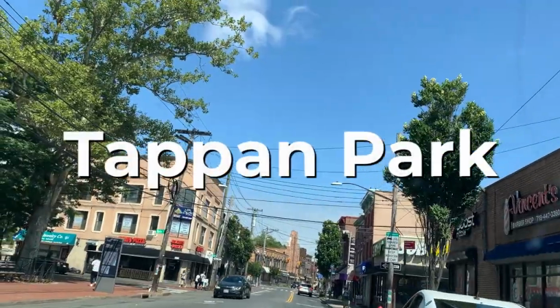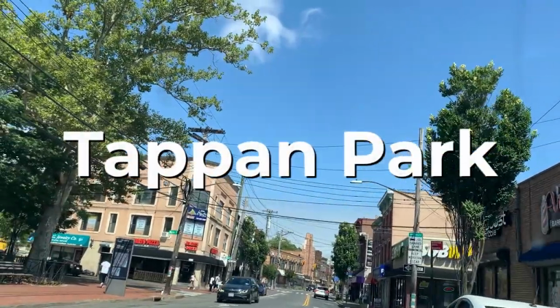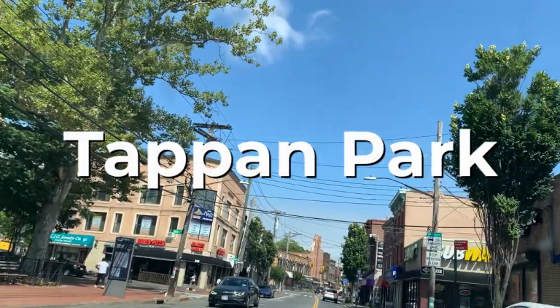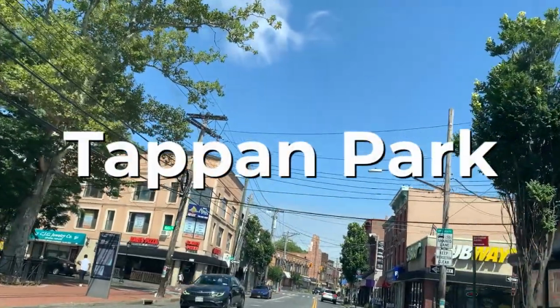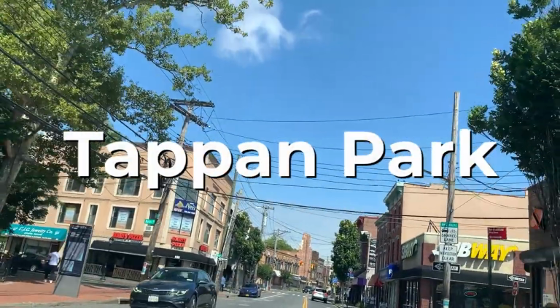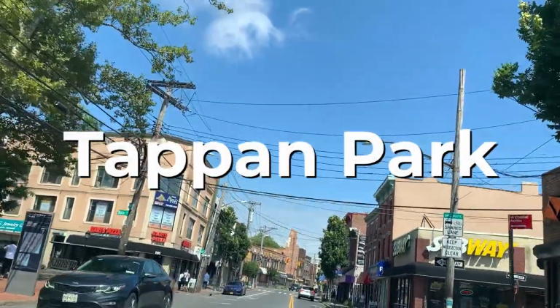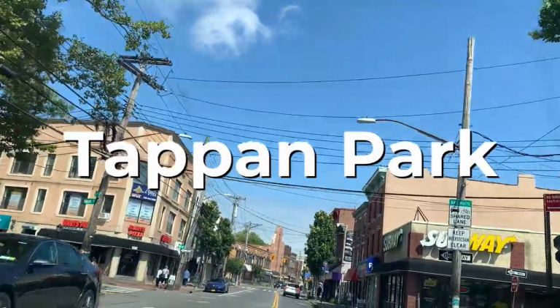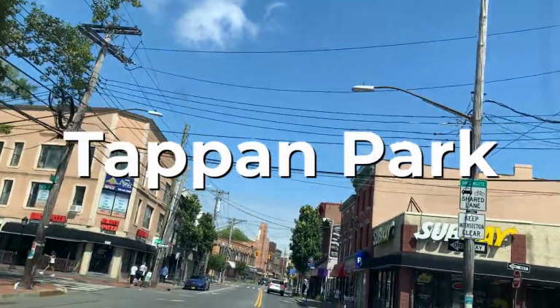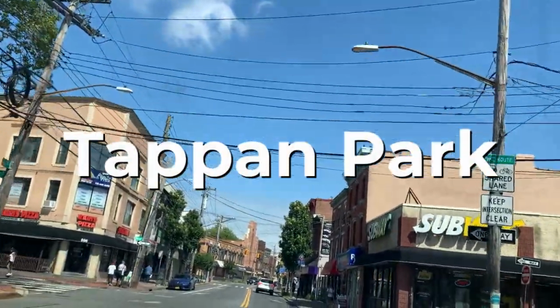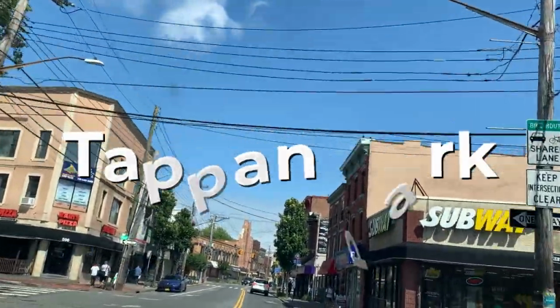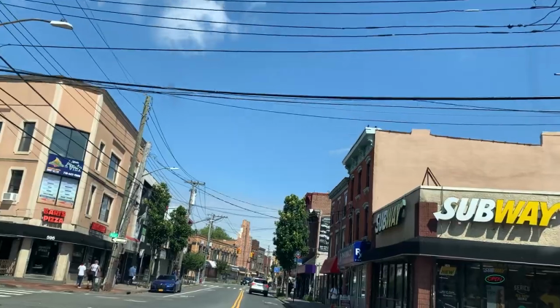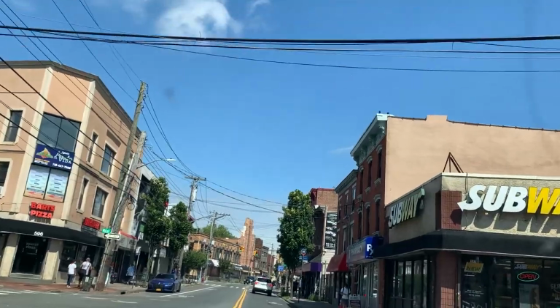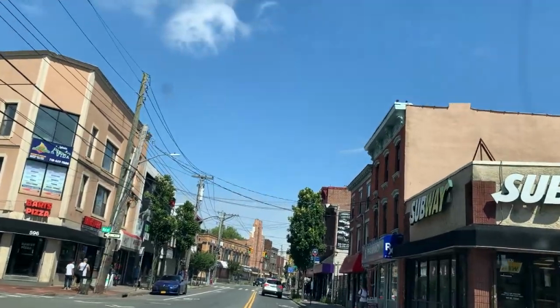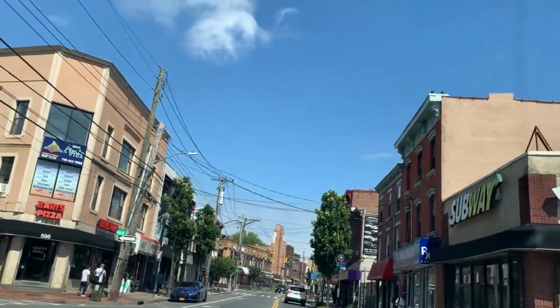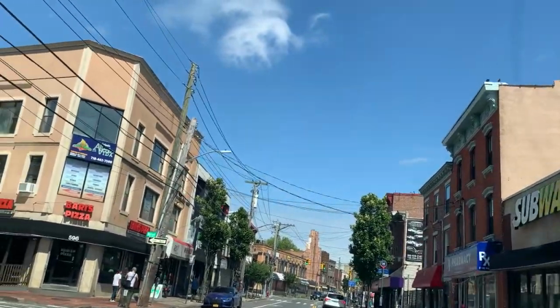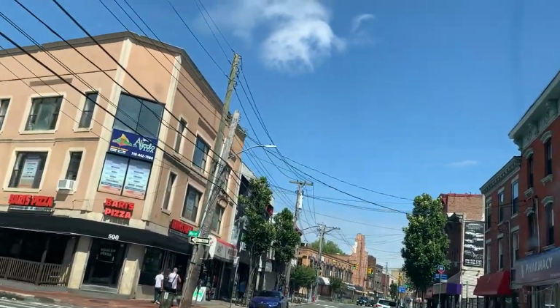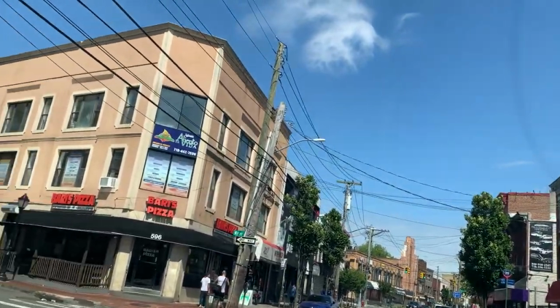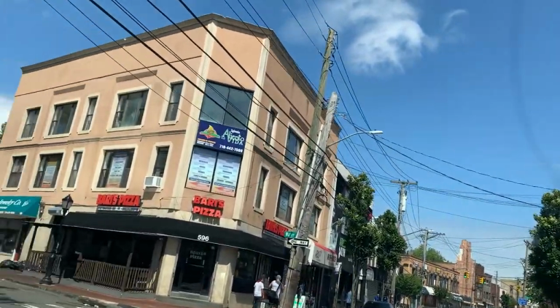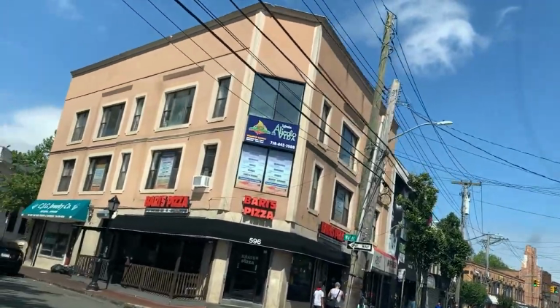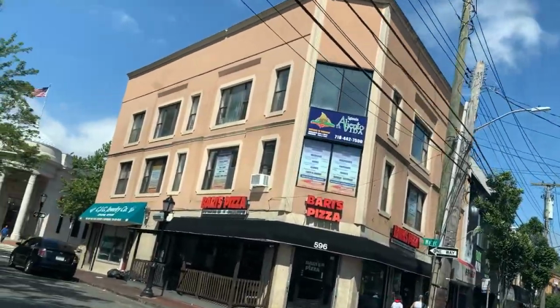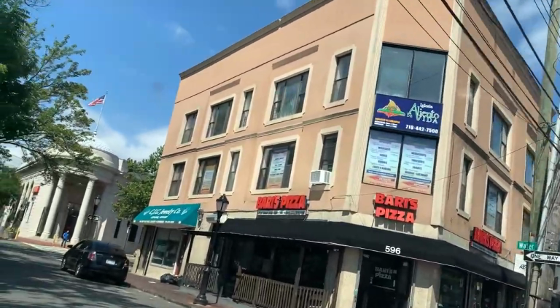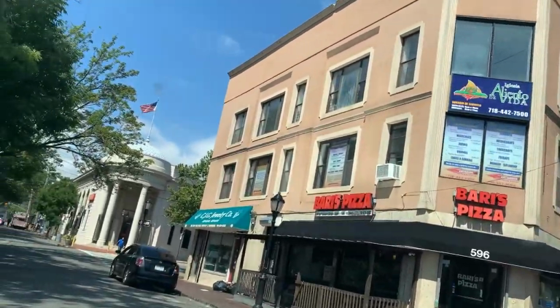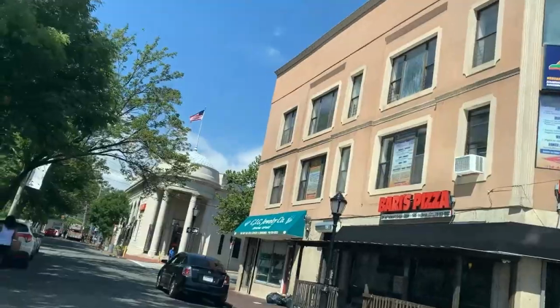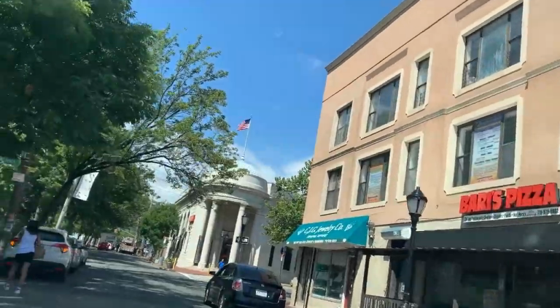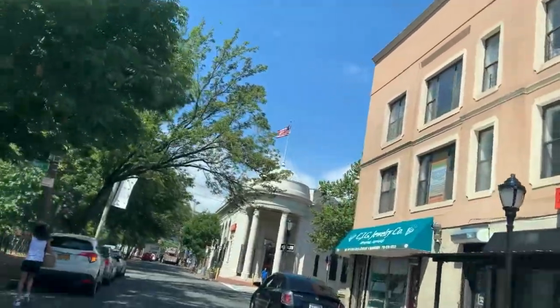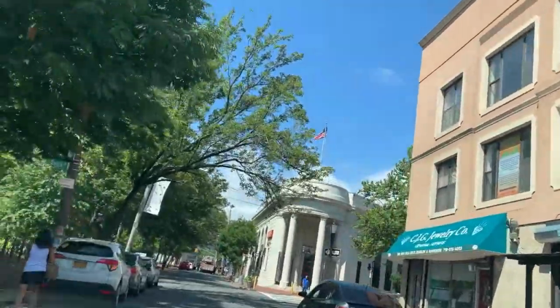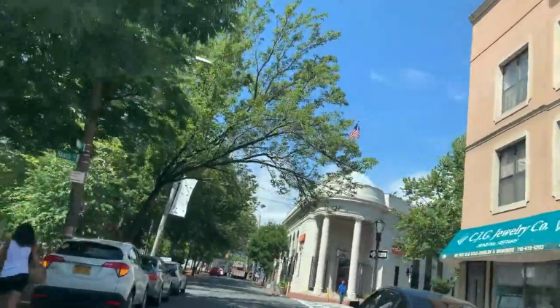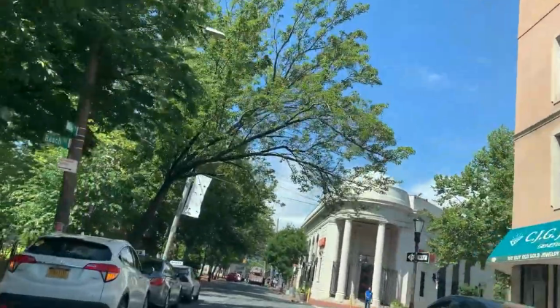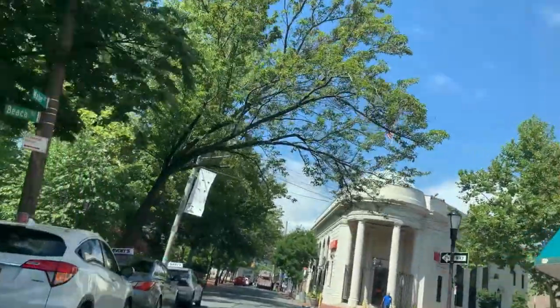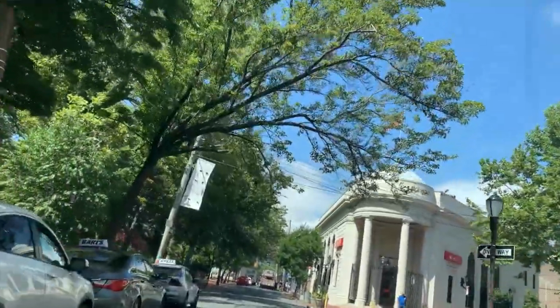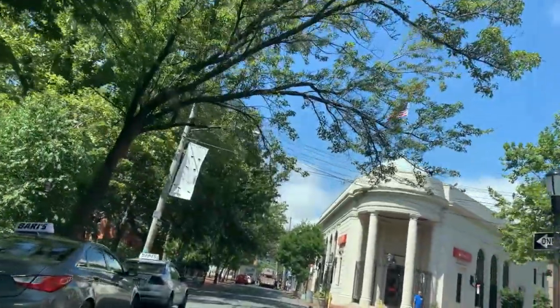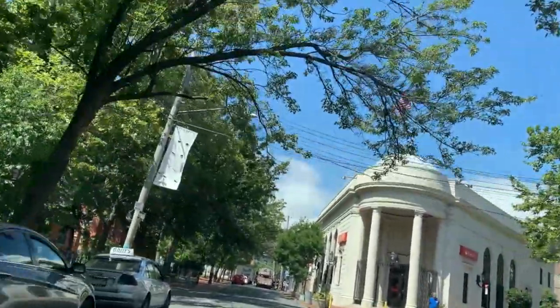Some of these restaurants even offer outdoor dining. Tappan Park is very small but it is a park where people can hang out, sit on benches under the trees. It's really nice to have a park right in the middle of Bay Street.